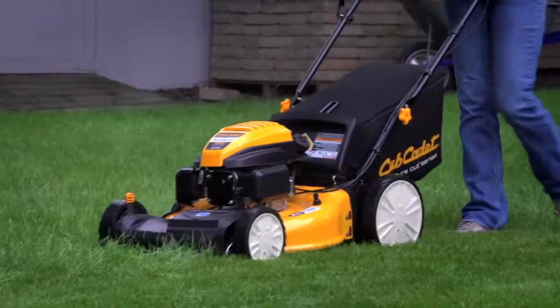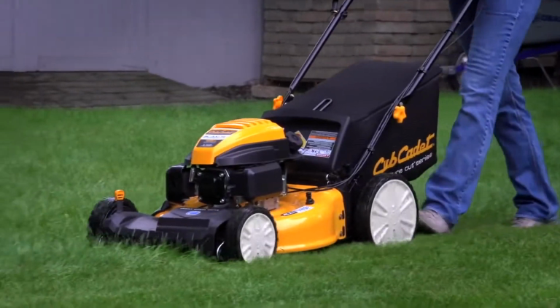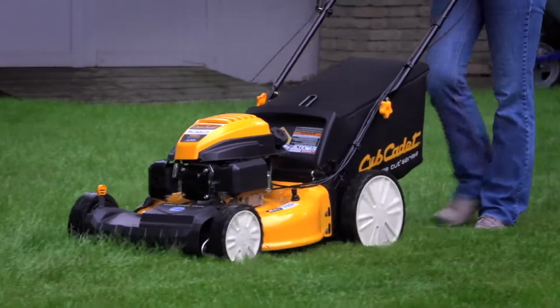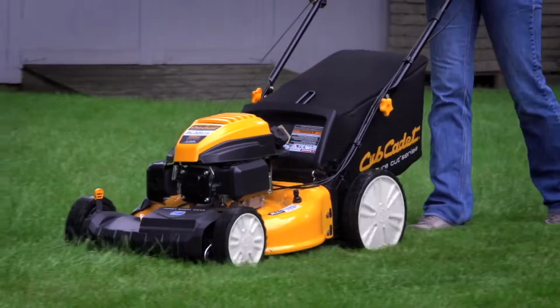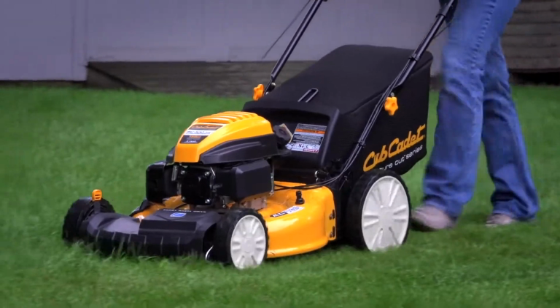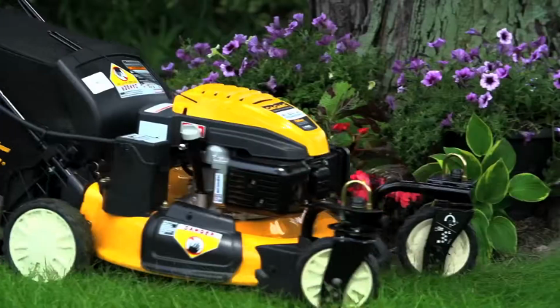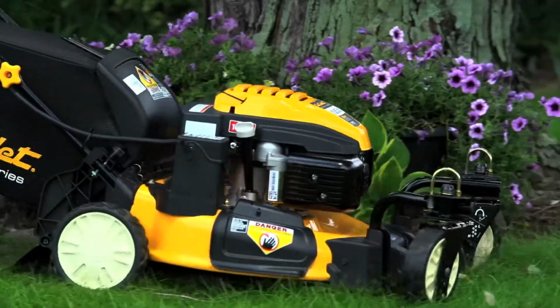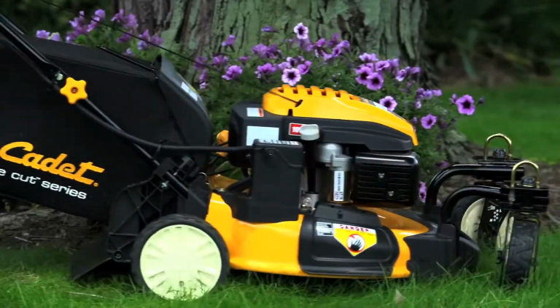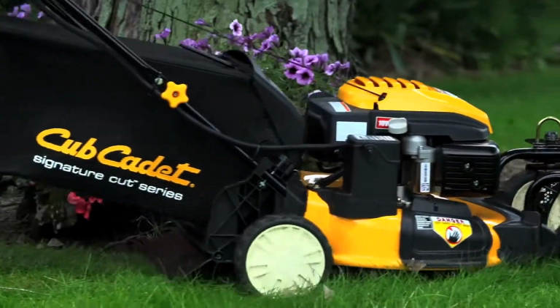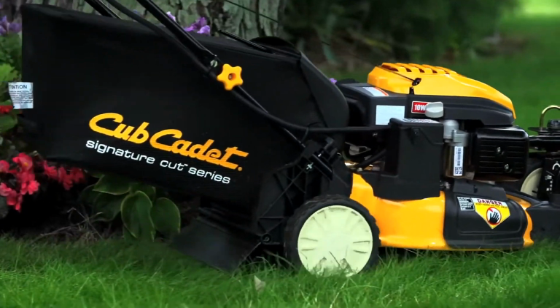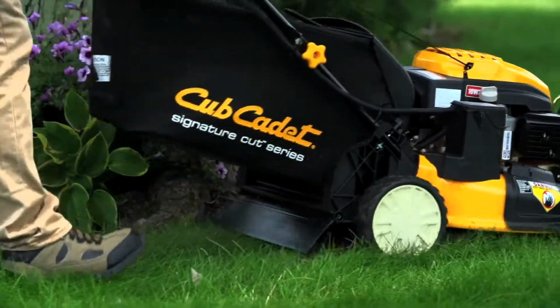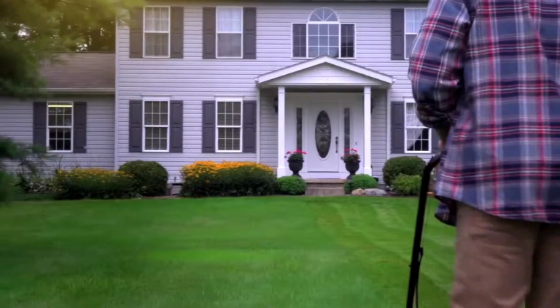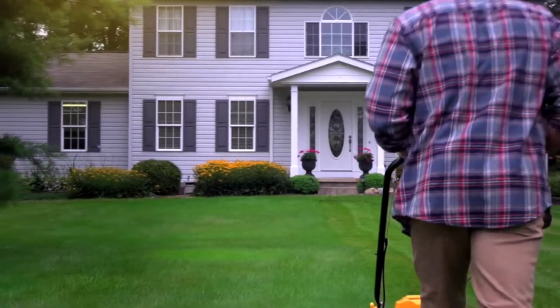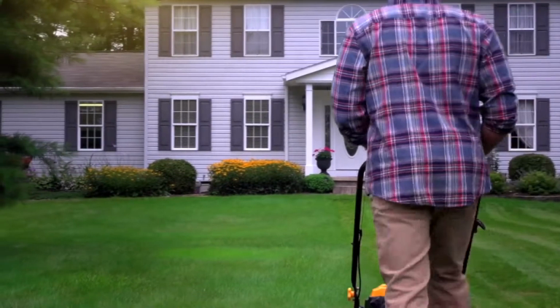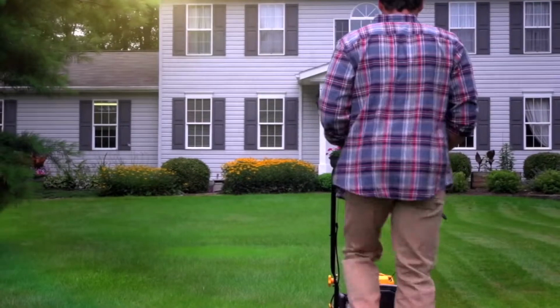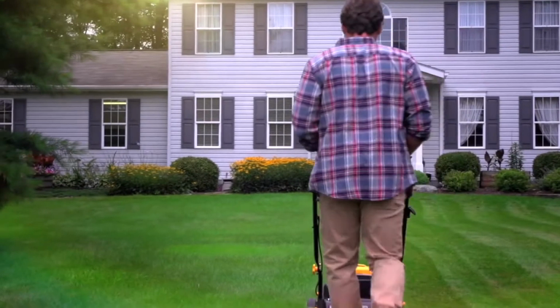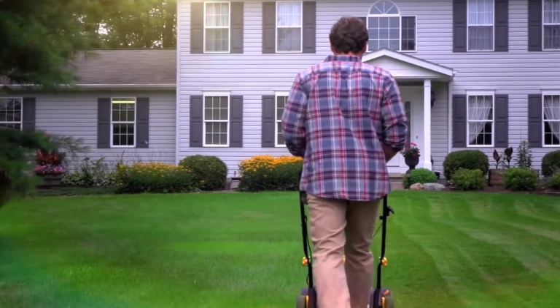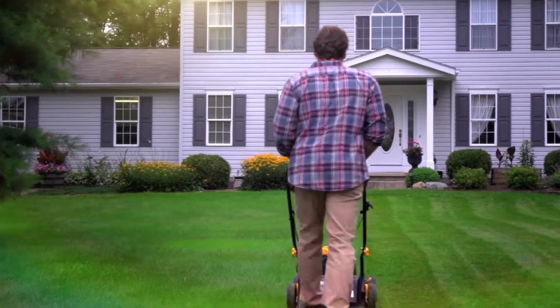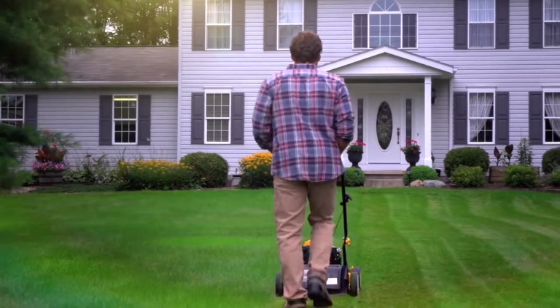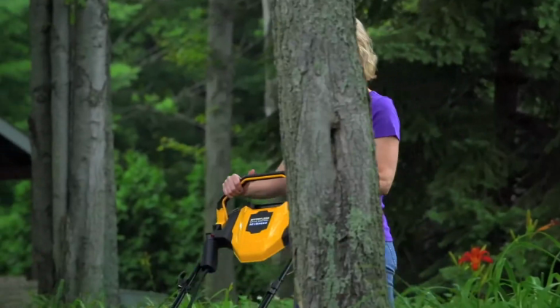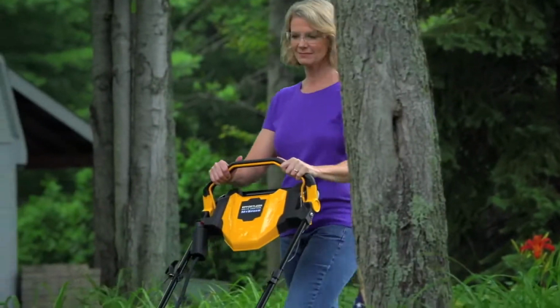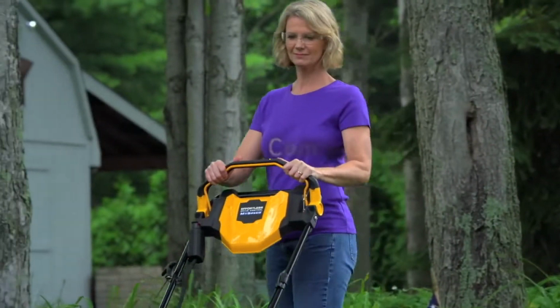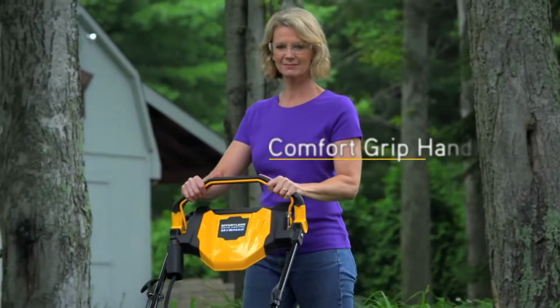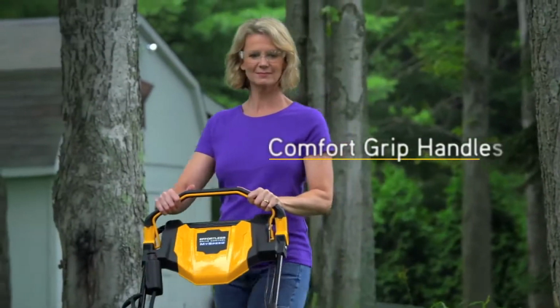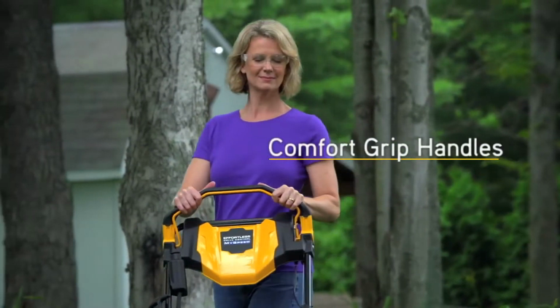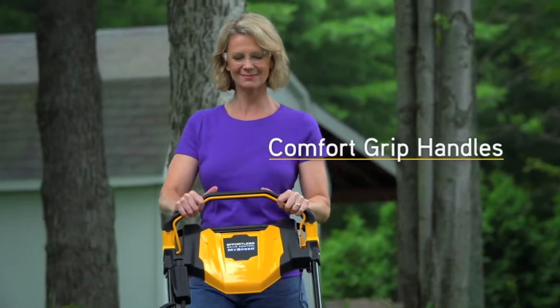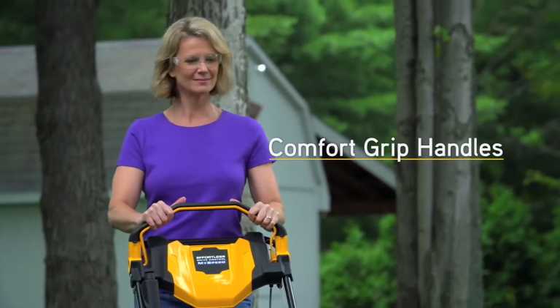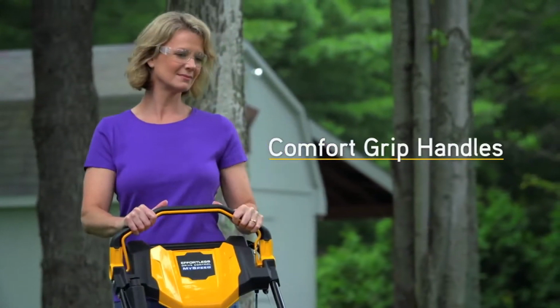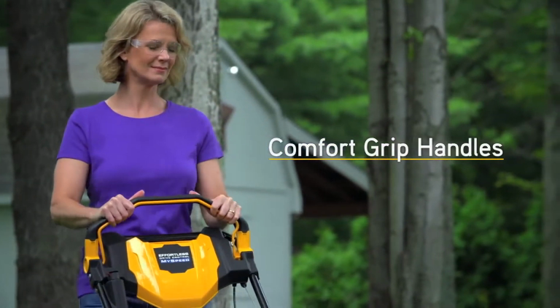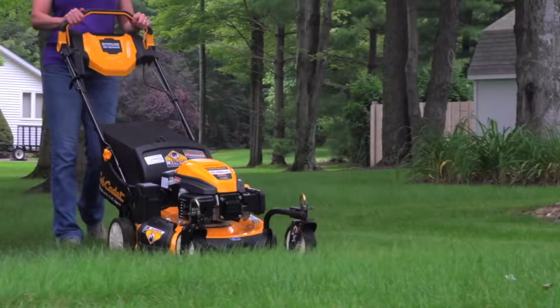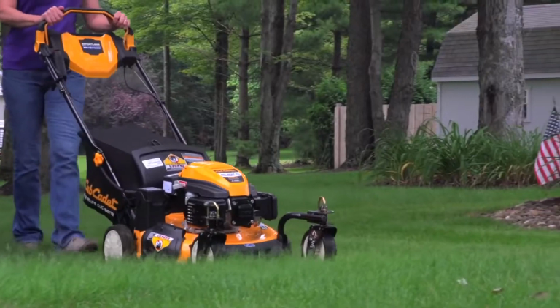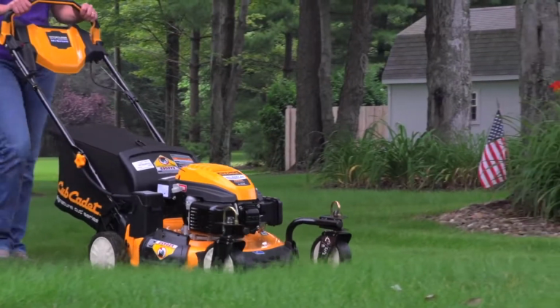And with a choice between front or rear-wheel drive models, you'll get the exact performance you need out of your mower. The addition of ergonomically designed handles provide for a firm, soft-touch grip, proving there's strength and comfort.